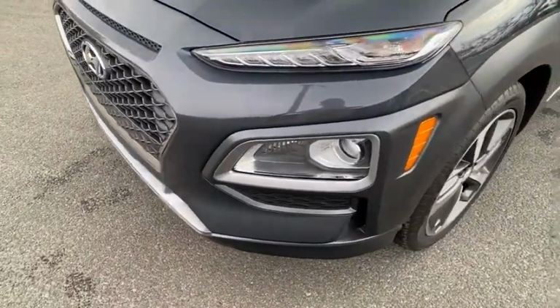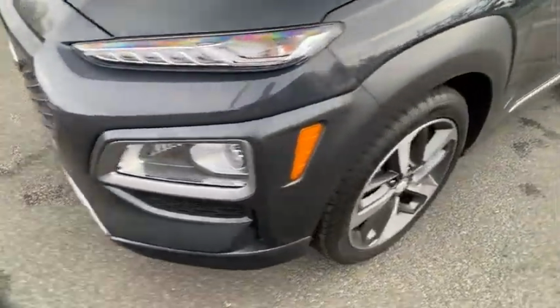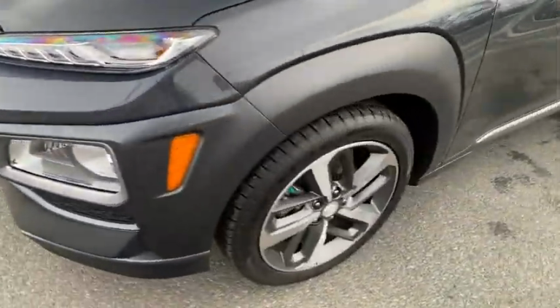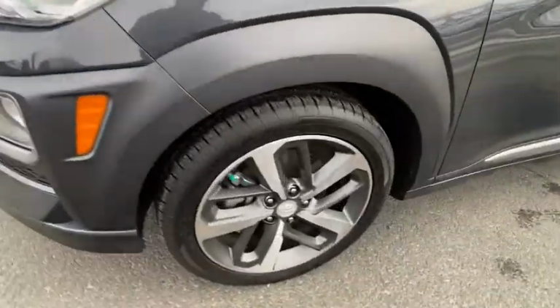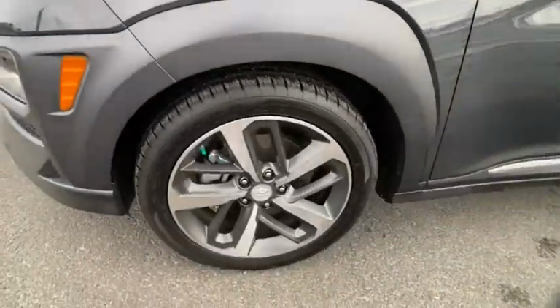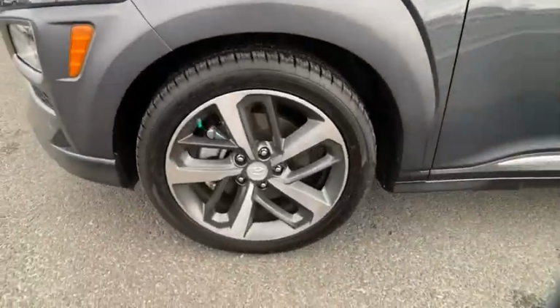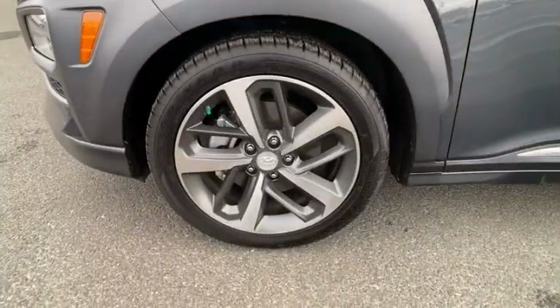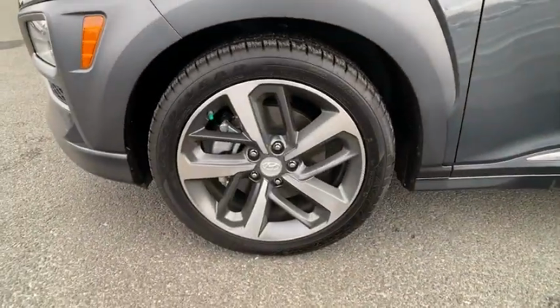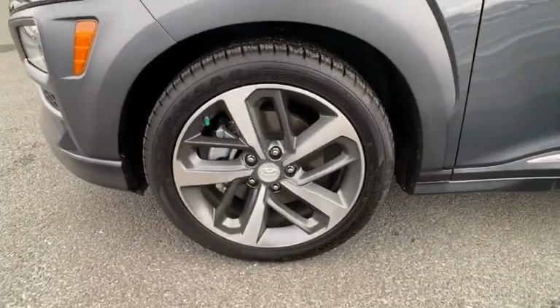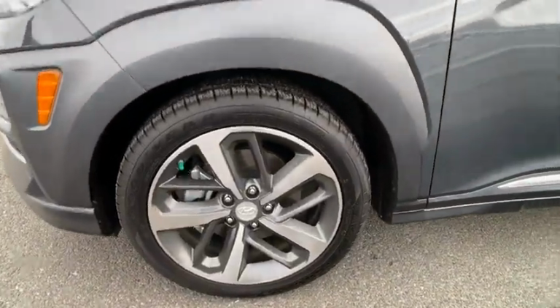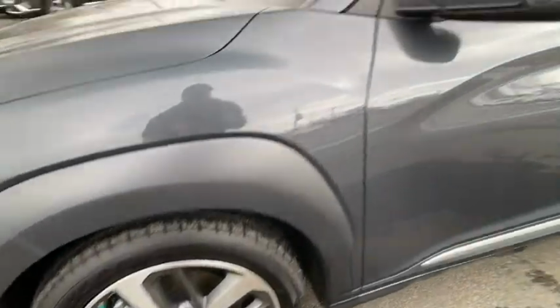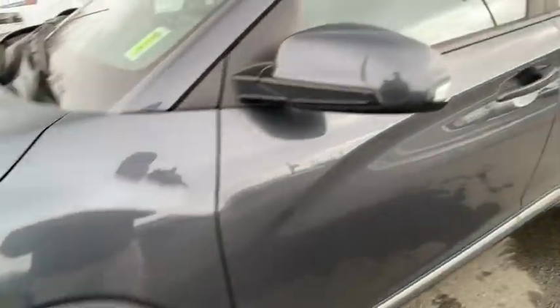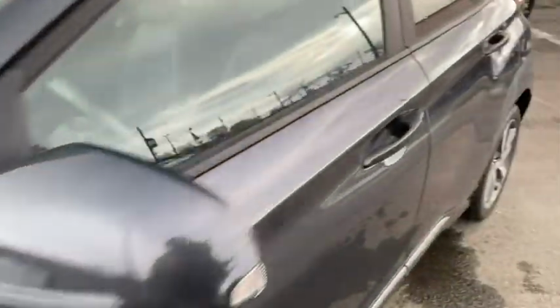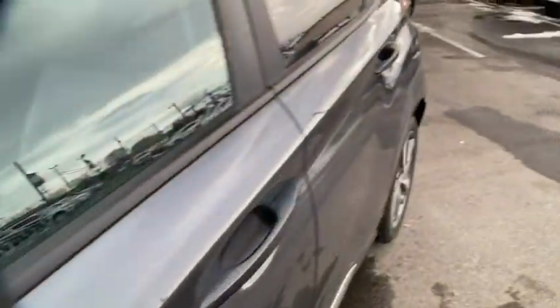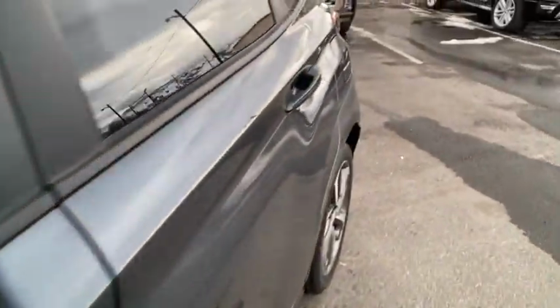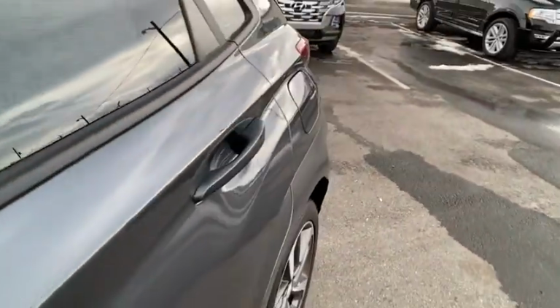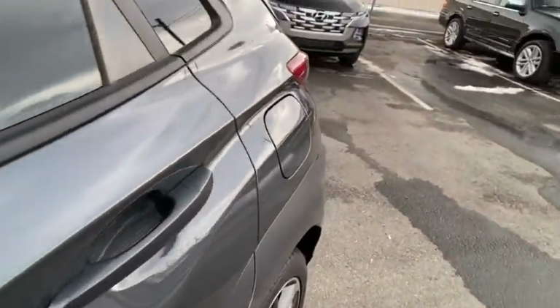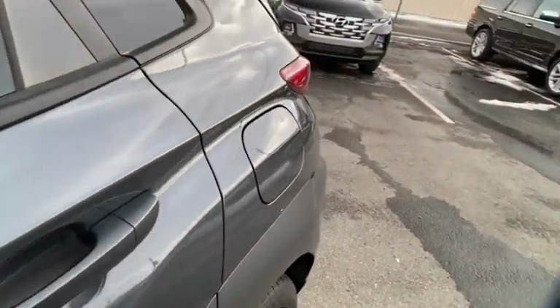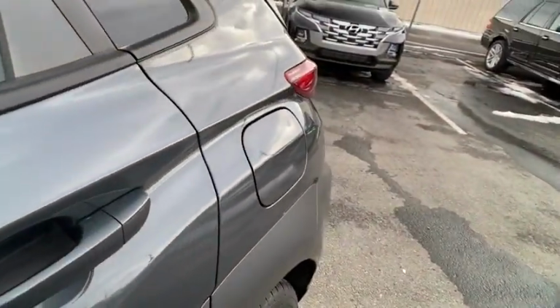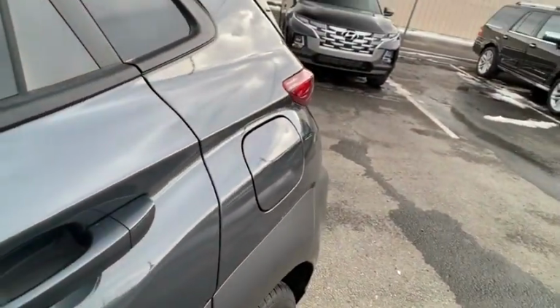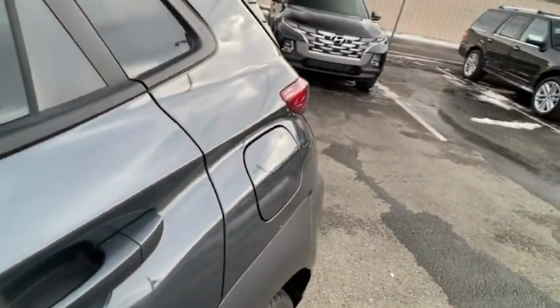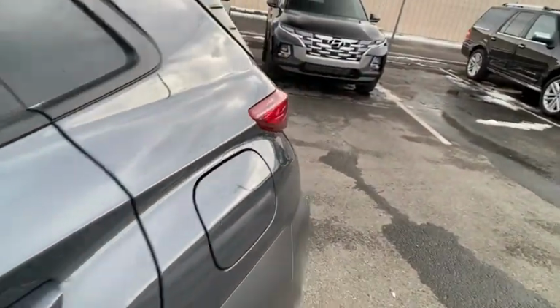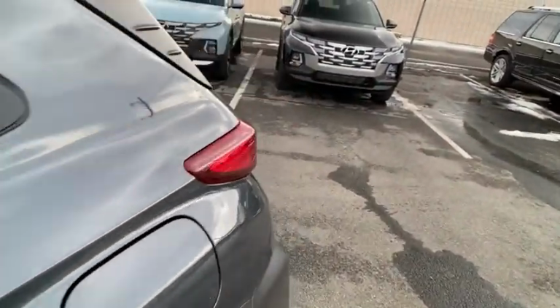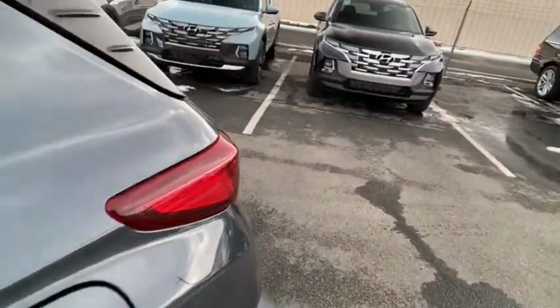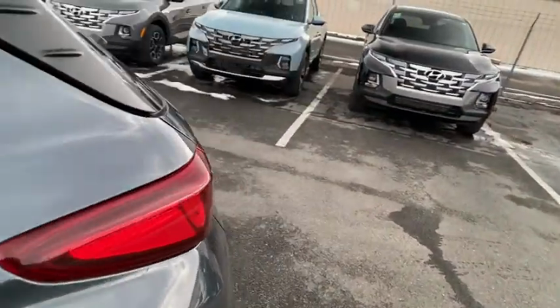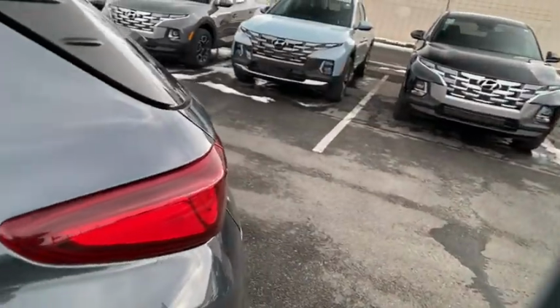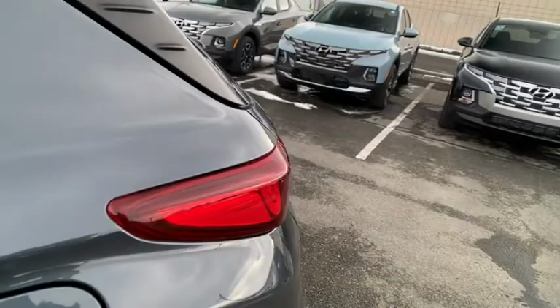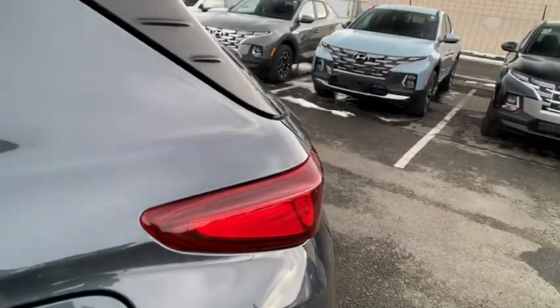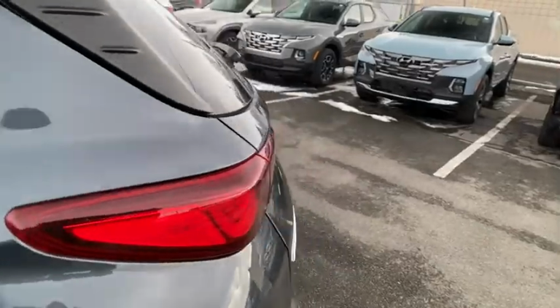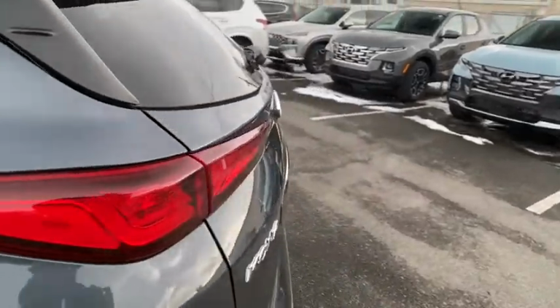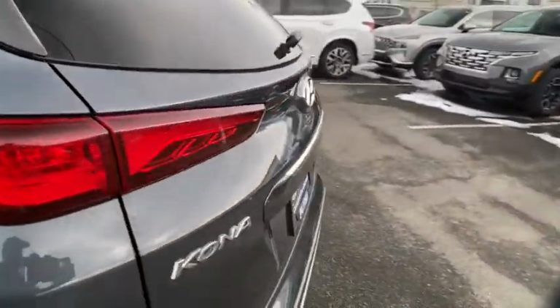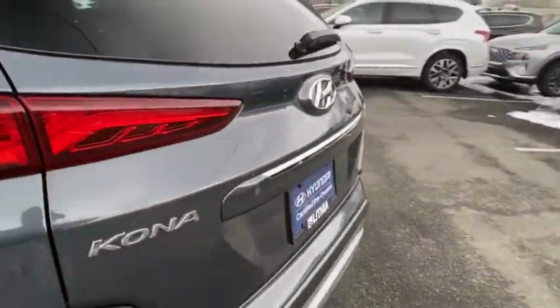Aluminum wheels, cruise control, premium sound system, climate control, rear defrost, AM-FM stereo radio, universal garage door opener, auto-off headlights.